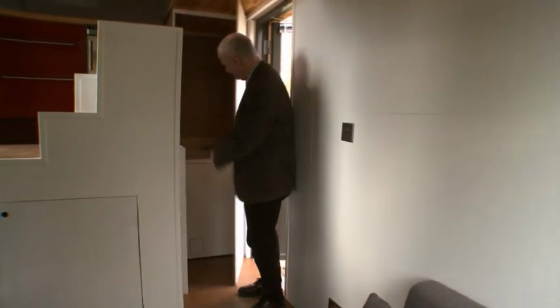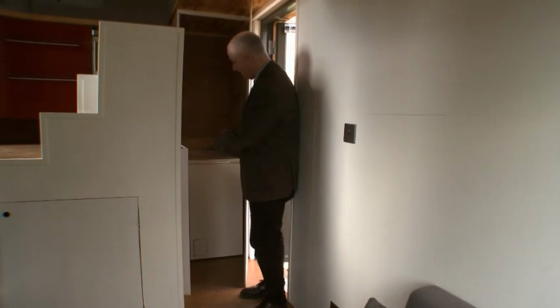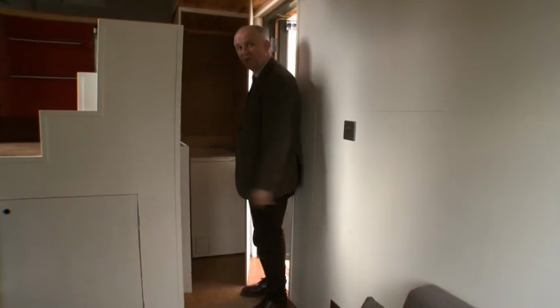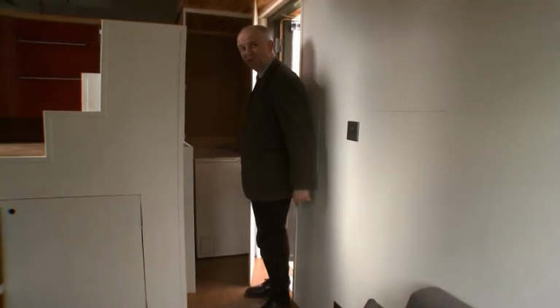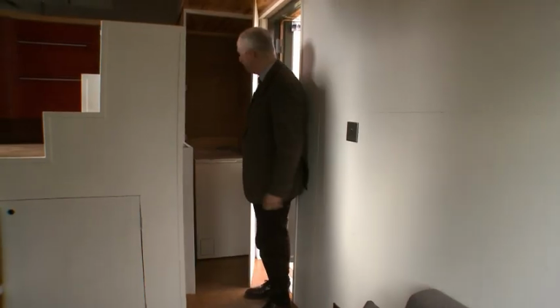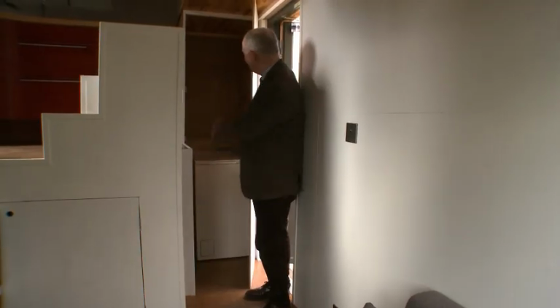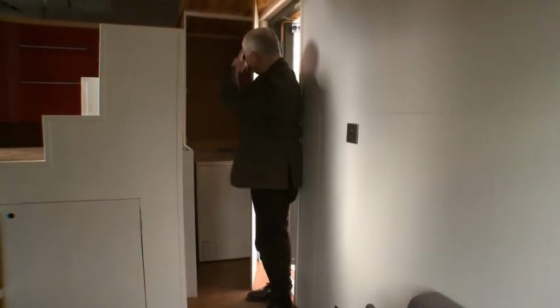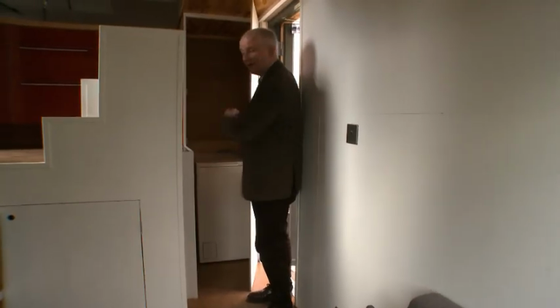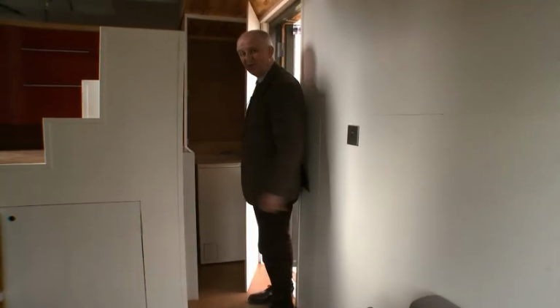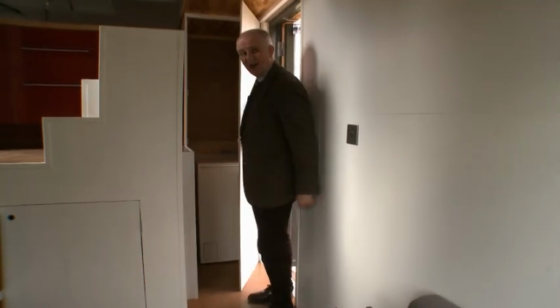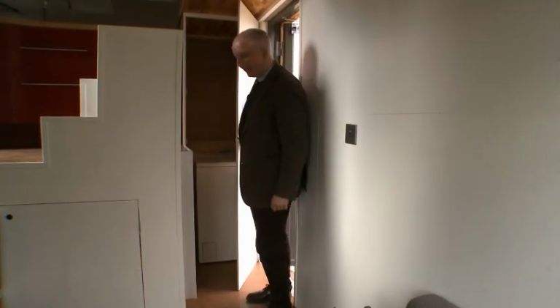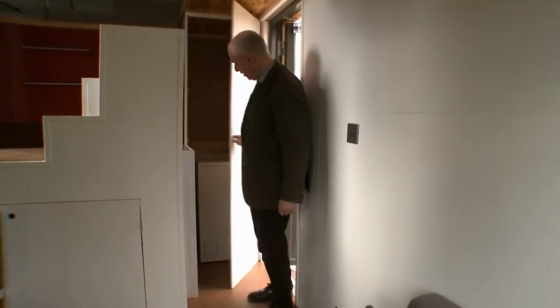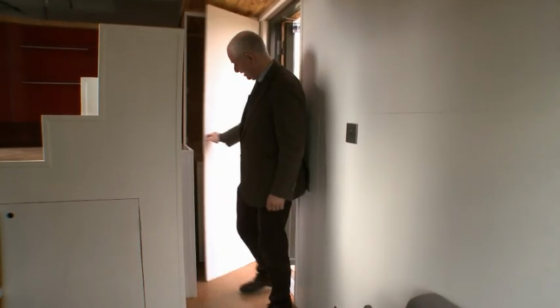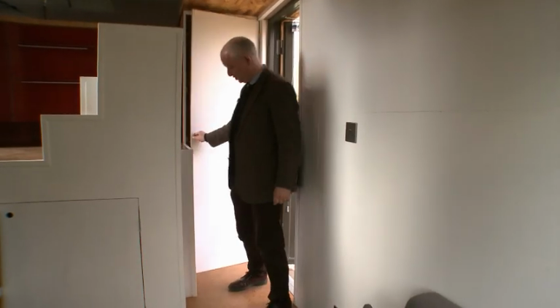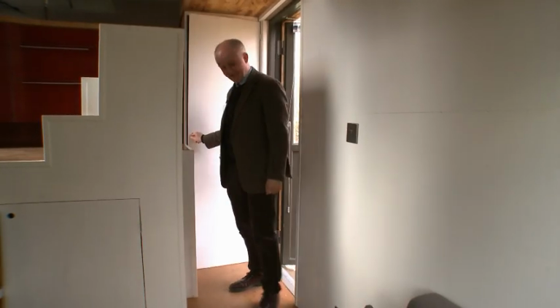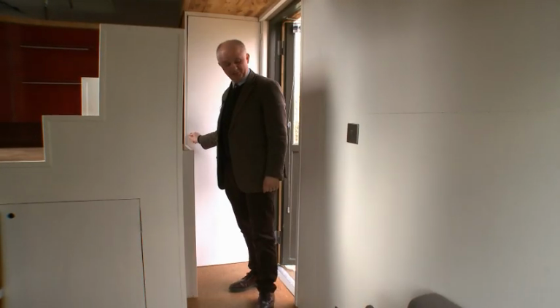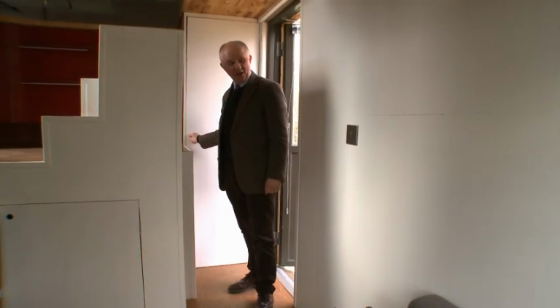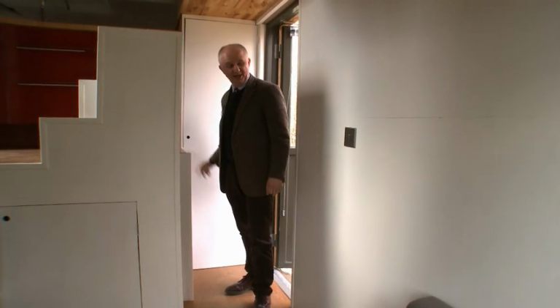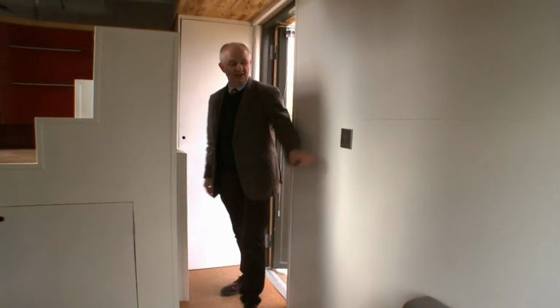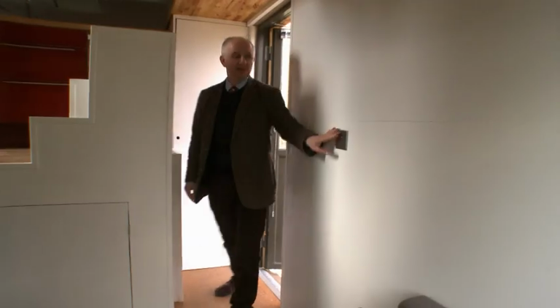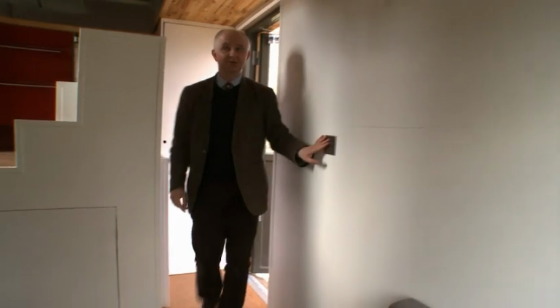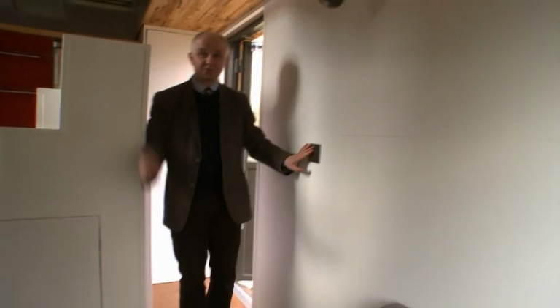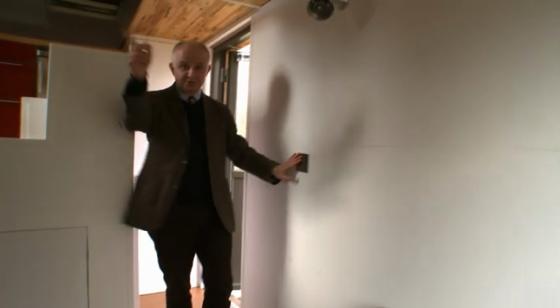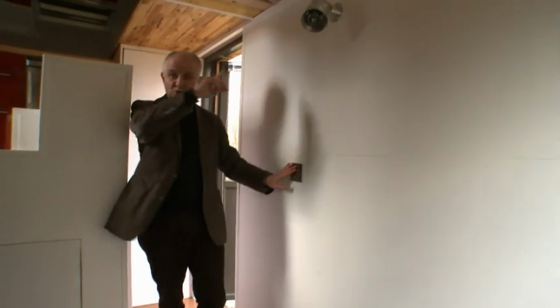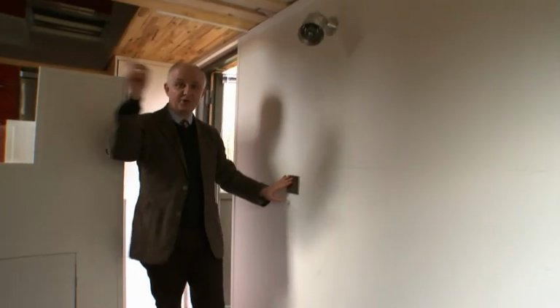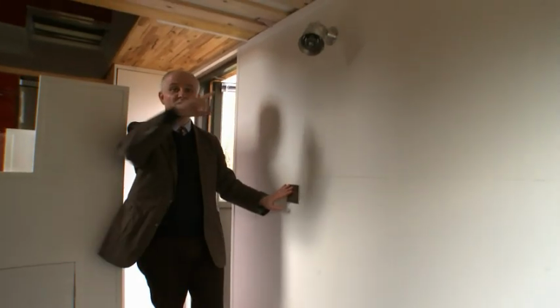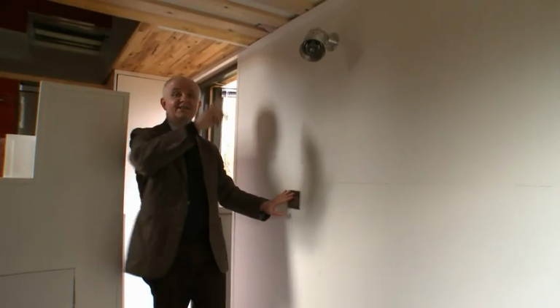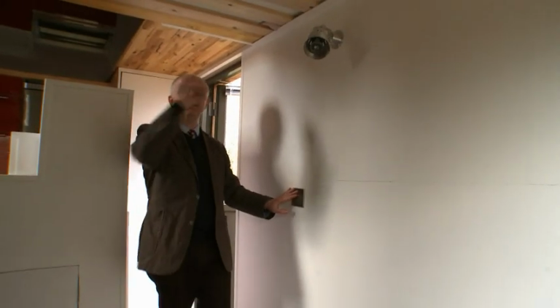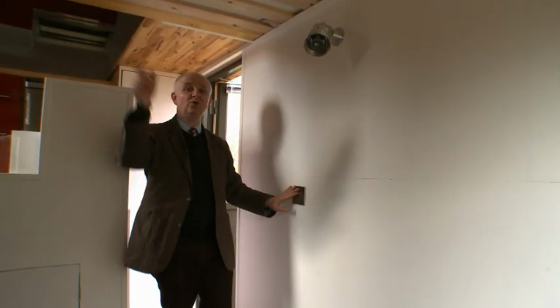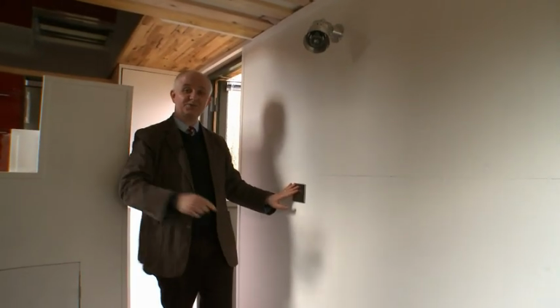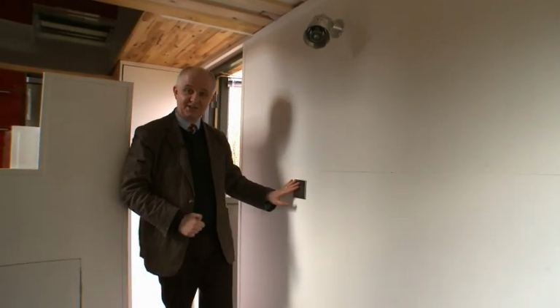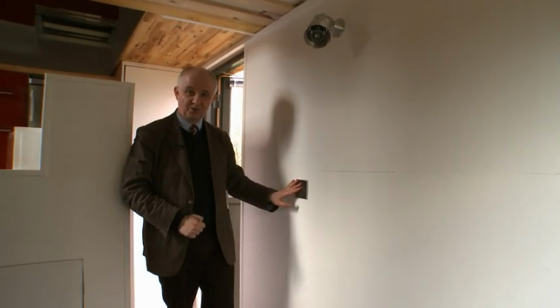Here we have a washing machine in the cupboard and space for hanging coats and jackets when you come in. Here we've got the switch which controls all three wall lights — LED wall lights which are dimmable.